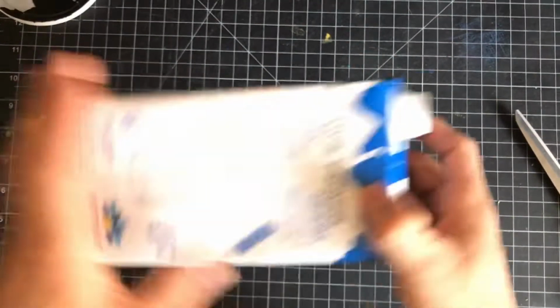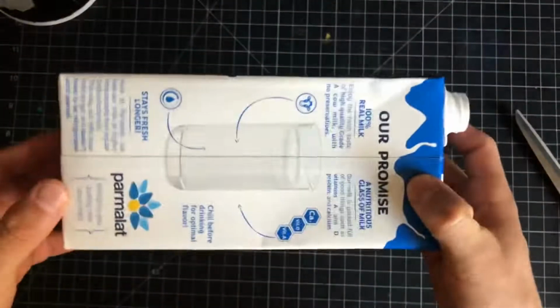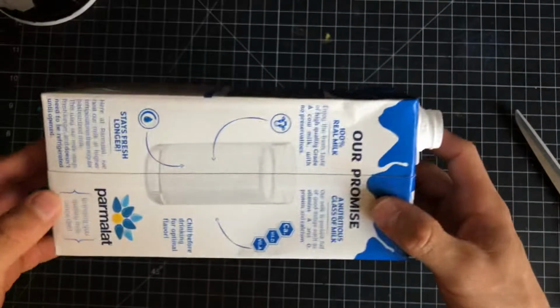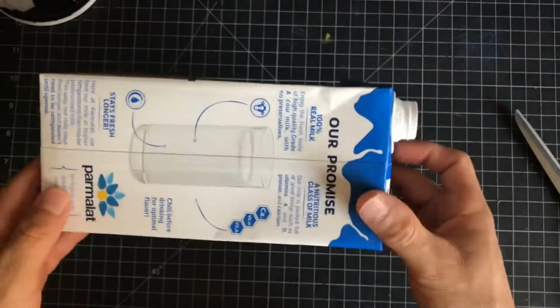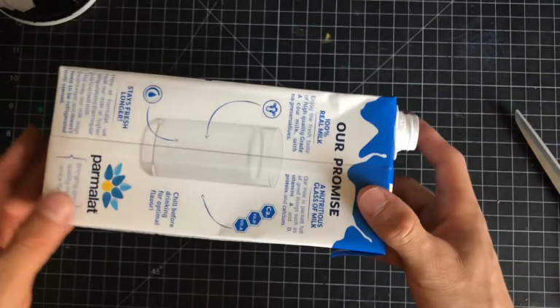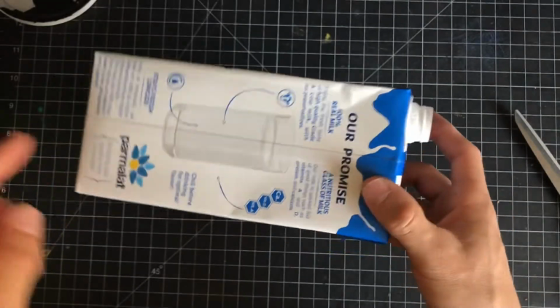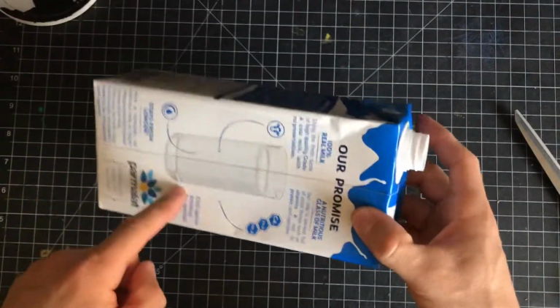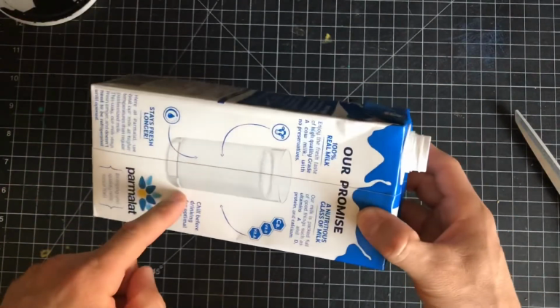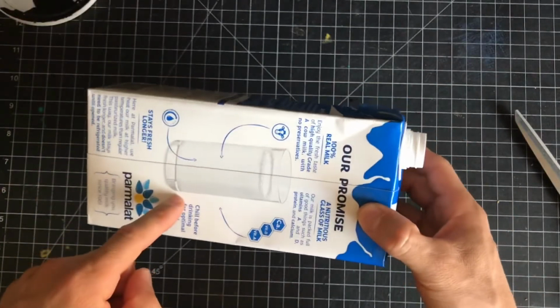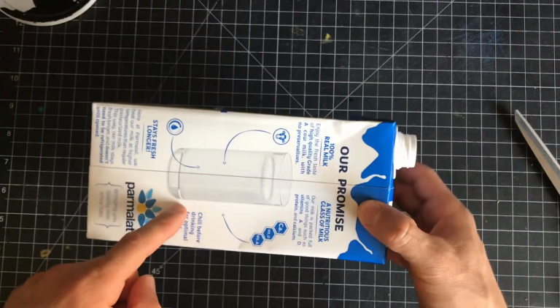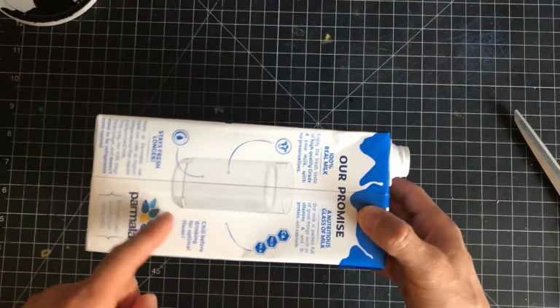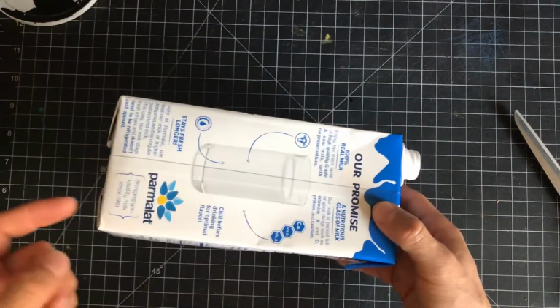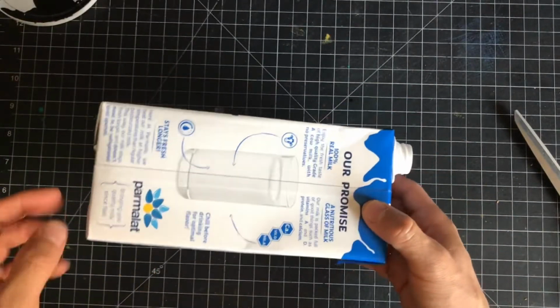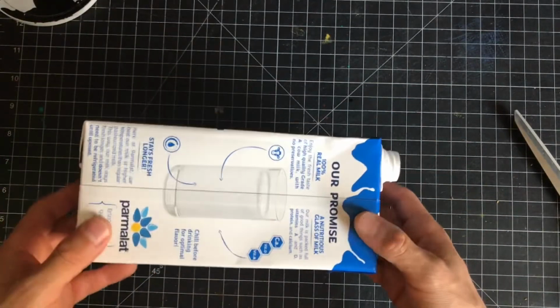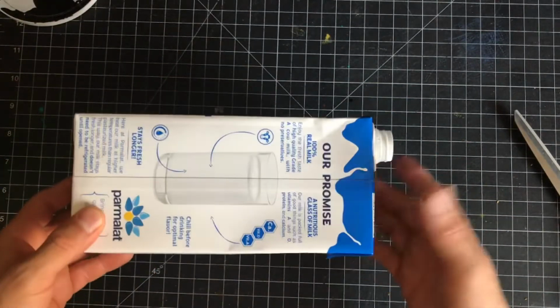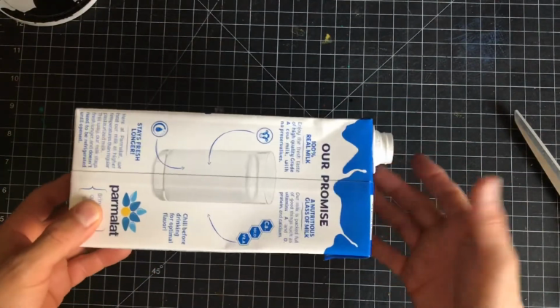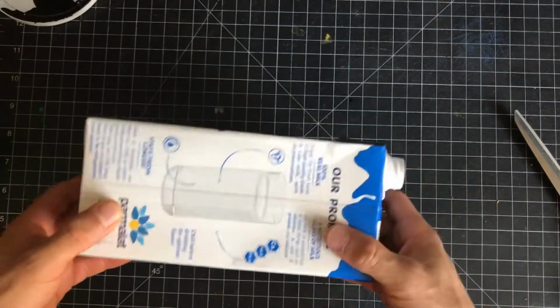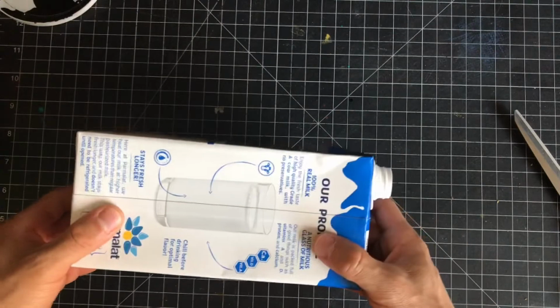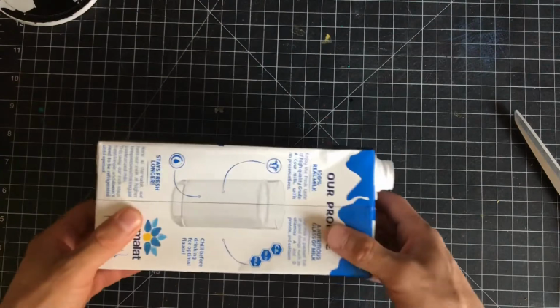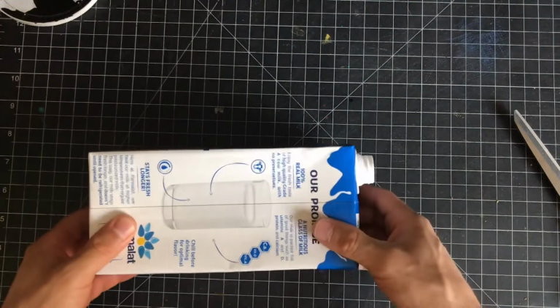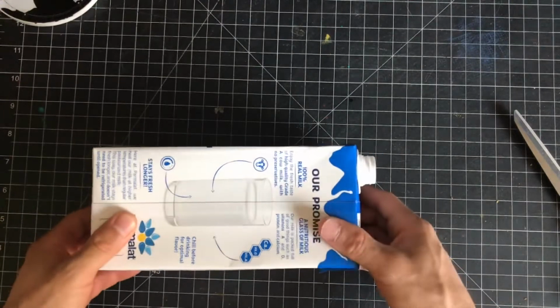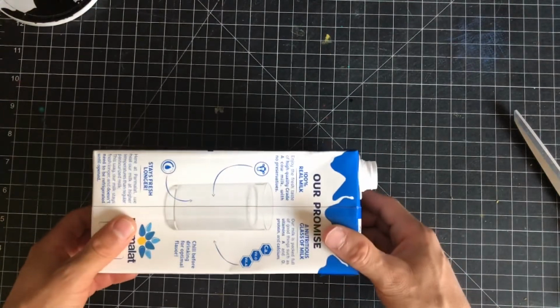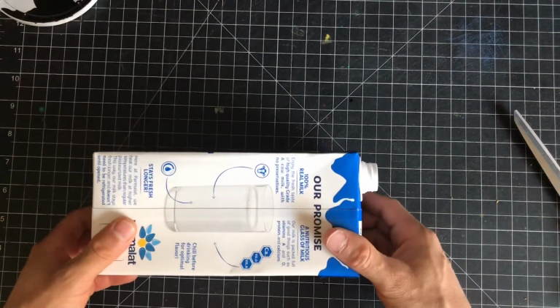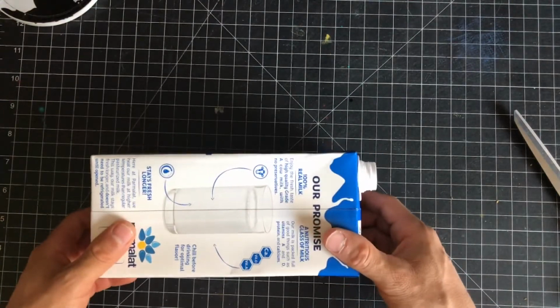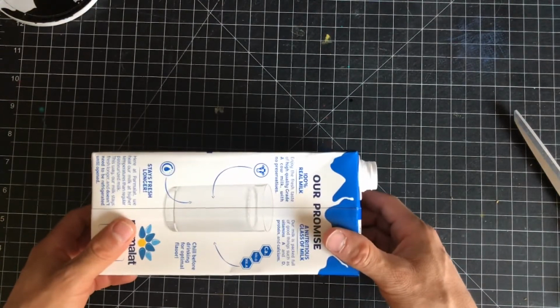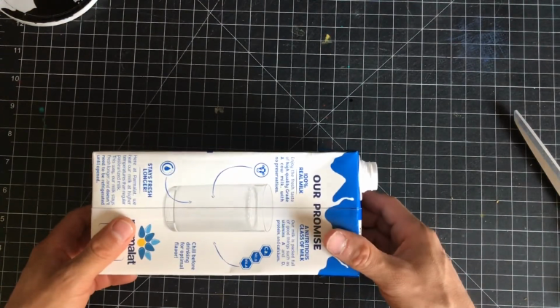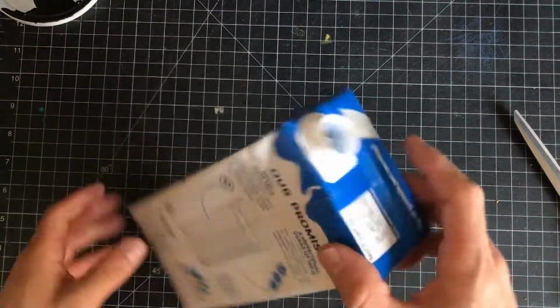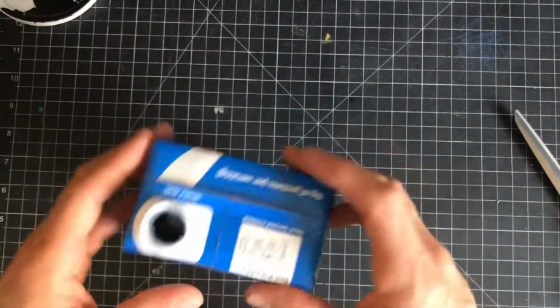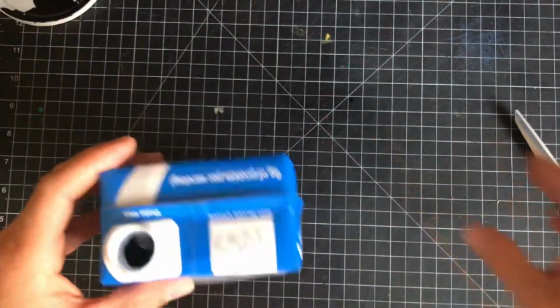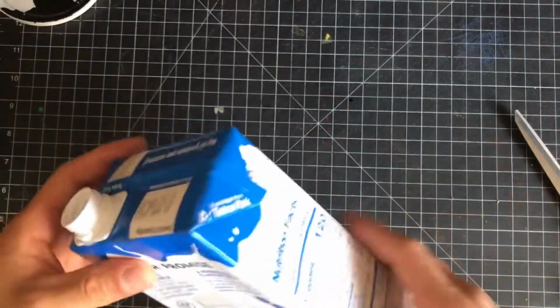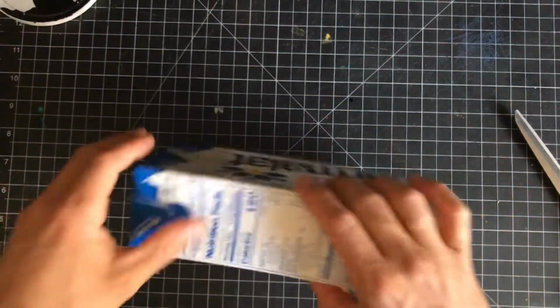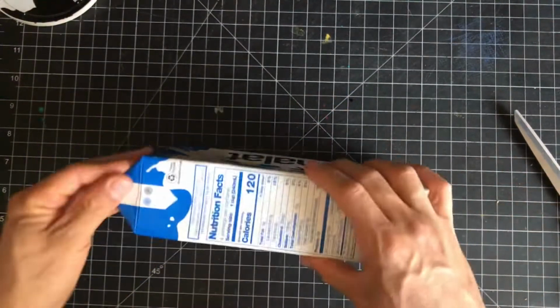The main idea with this is the inside of this is lined with a foil, and that helps you with your printing process. So I'm going to take this apart.